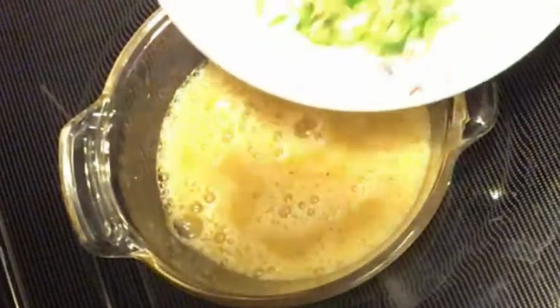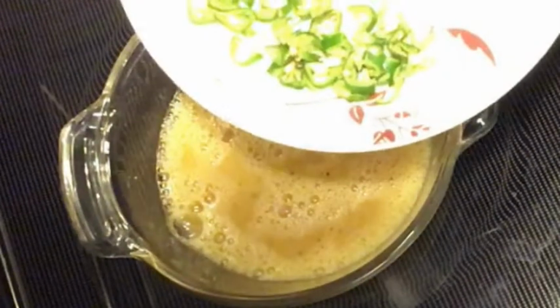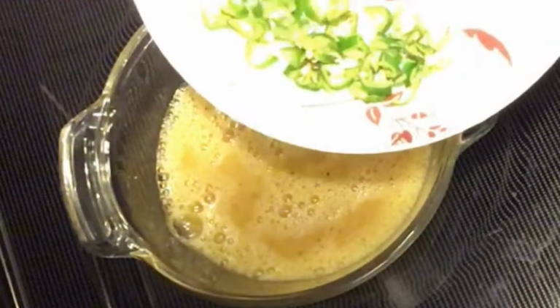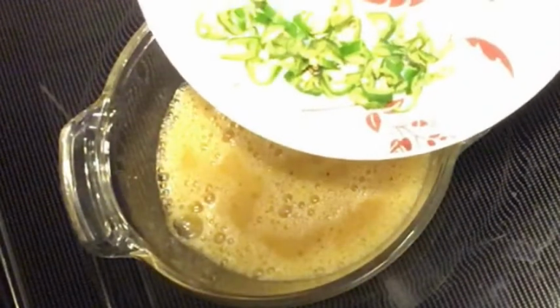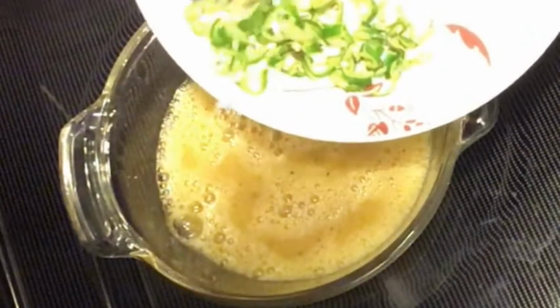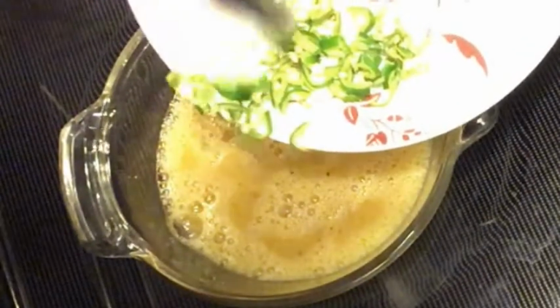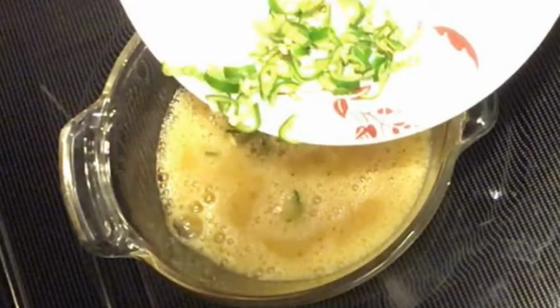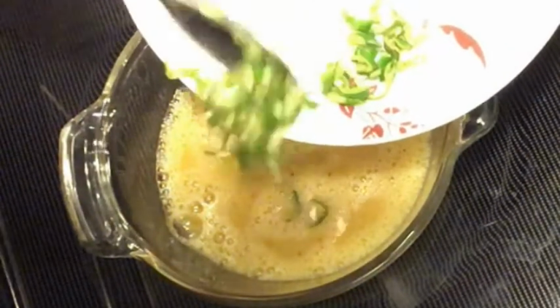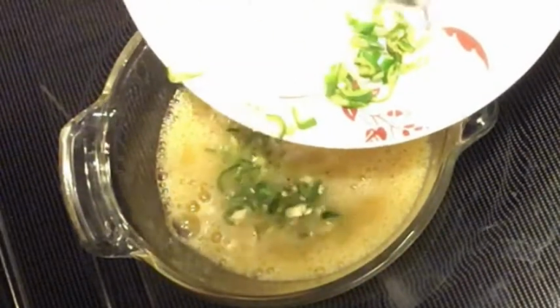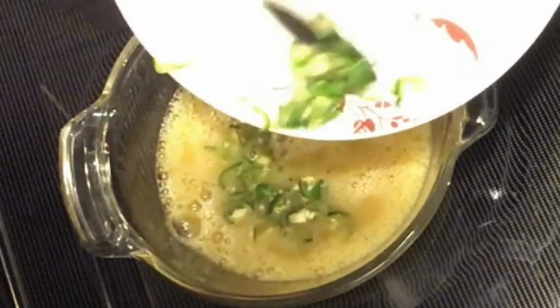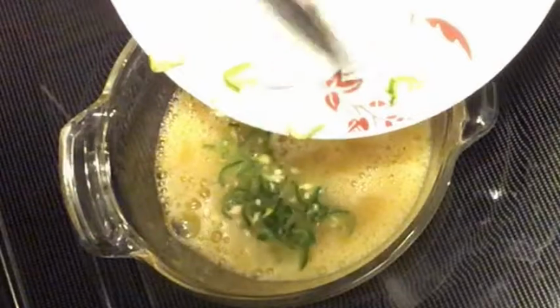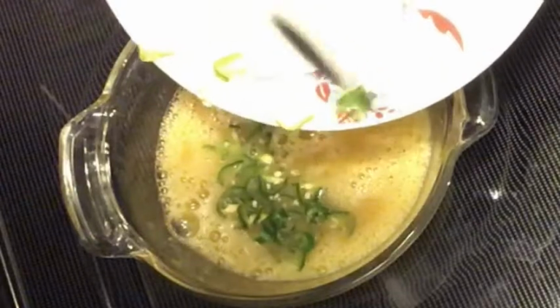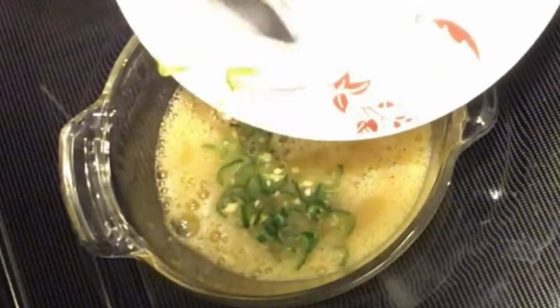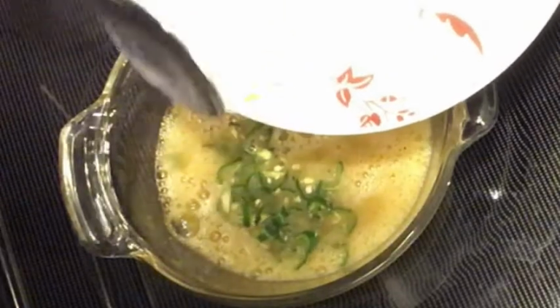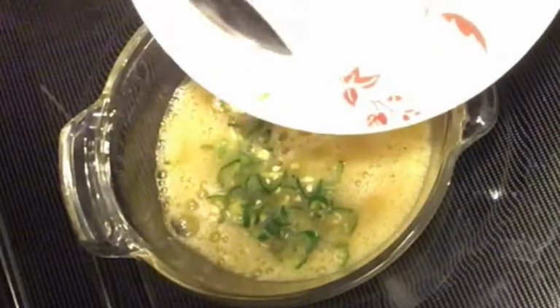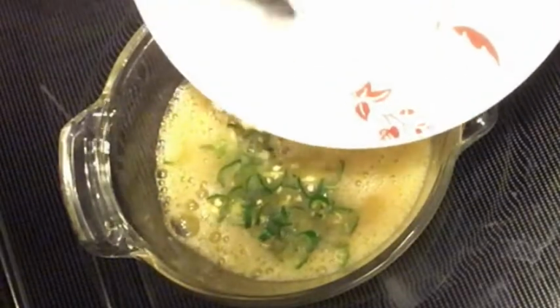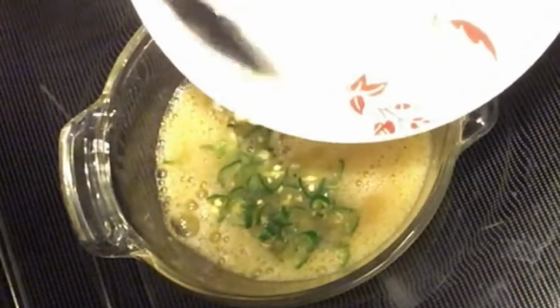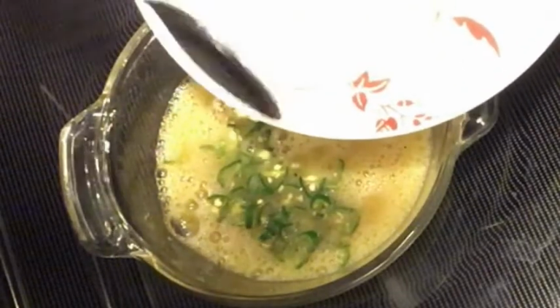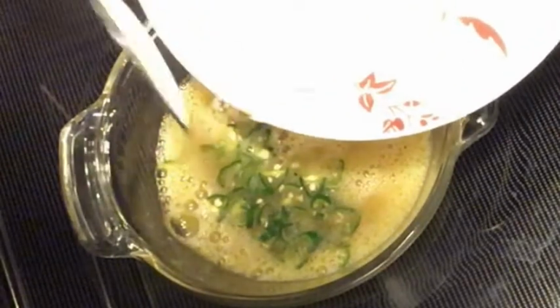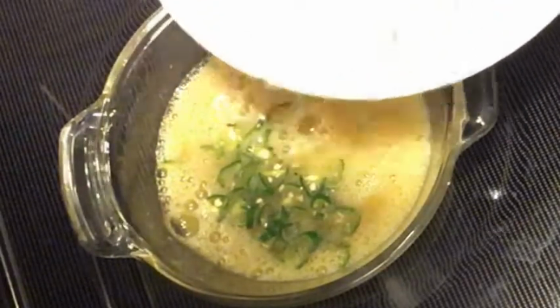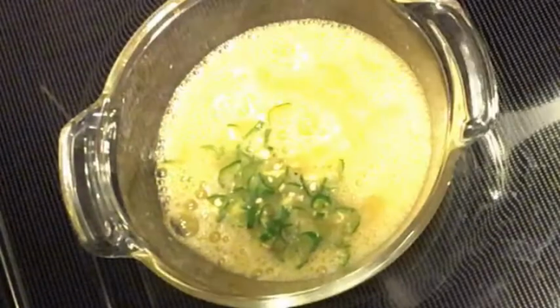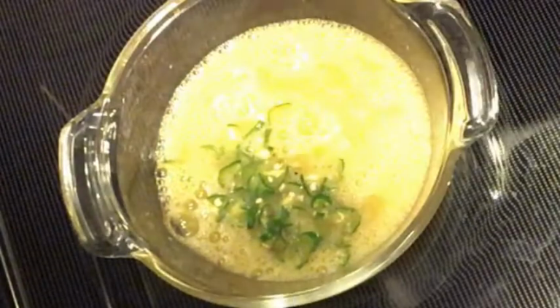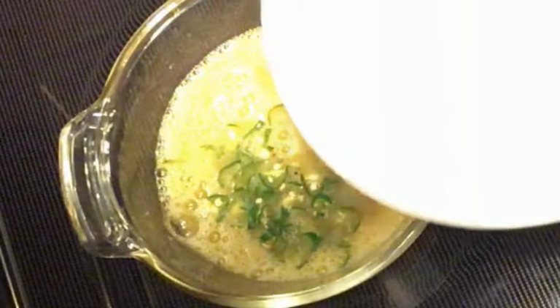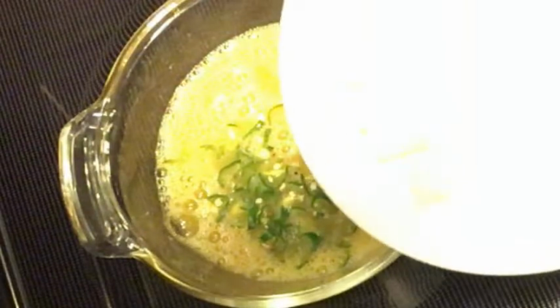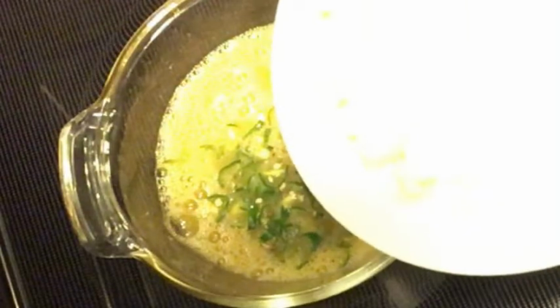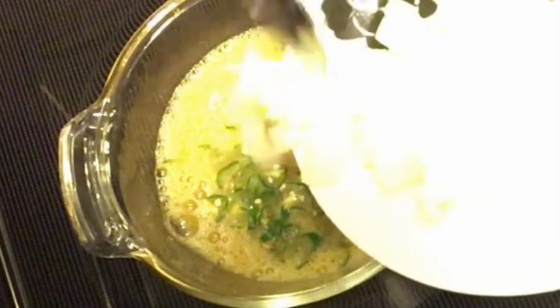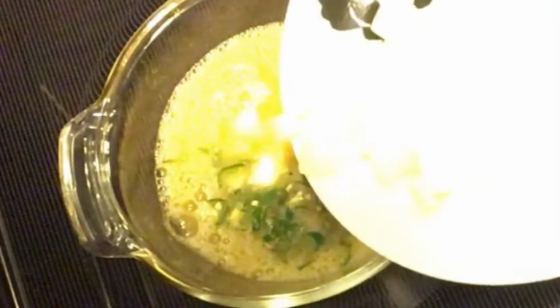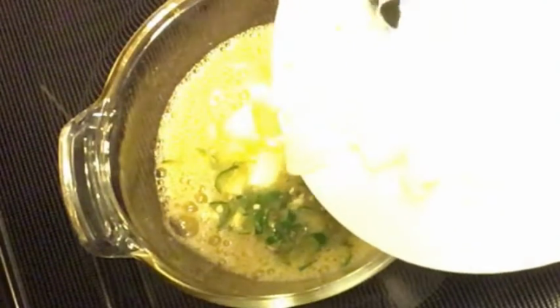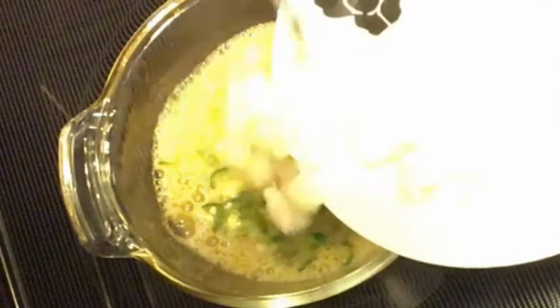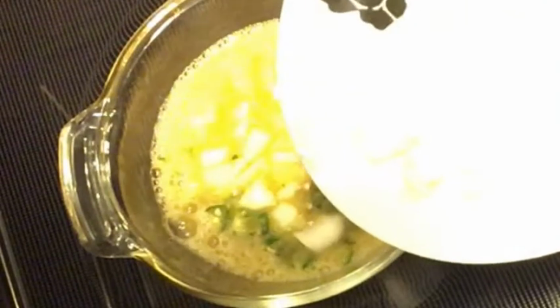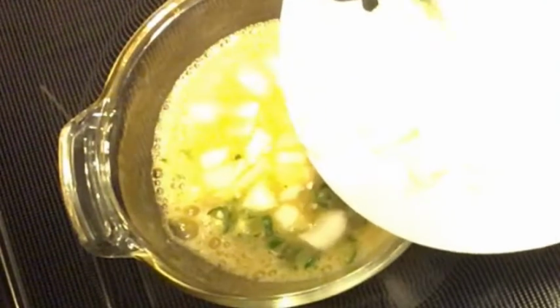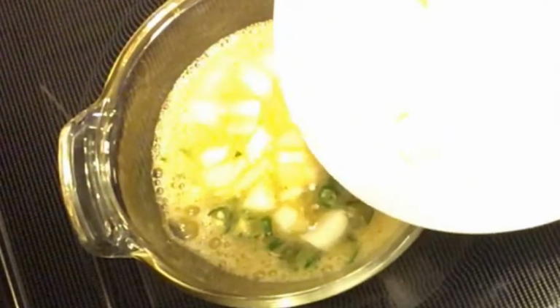Now add the green chili and onion and give a quick whisk.